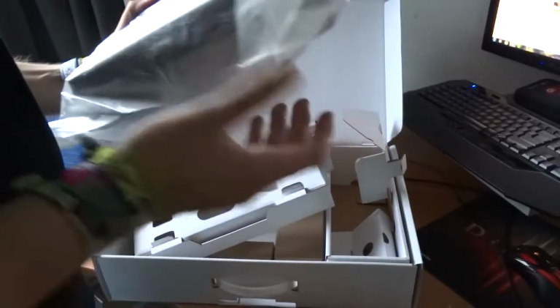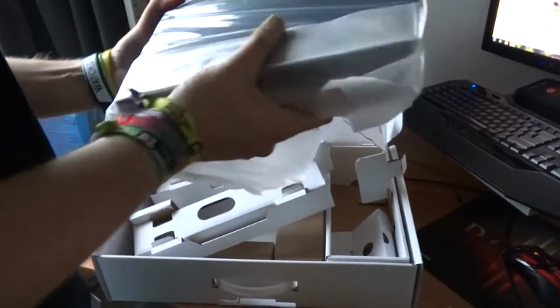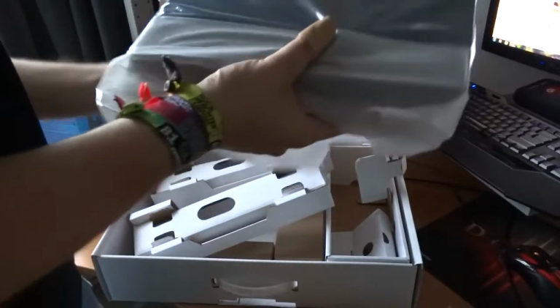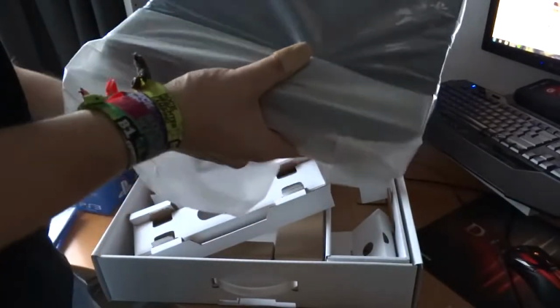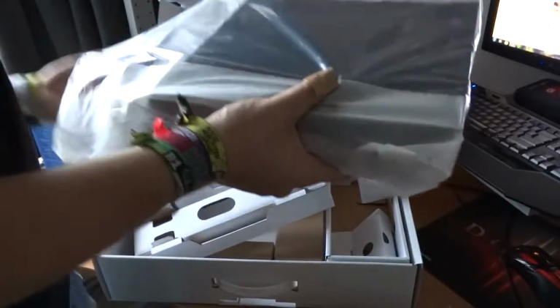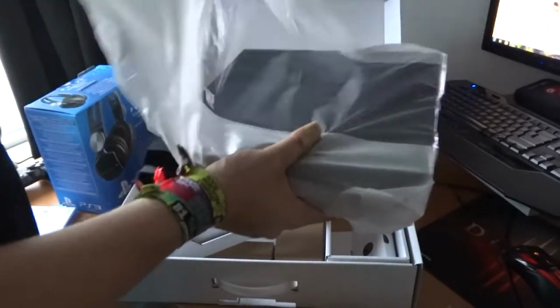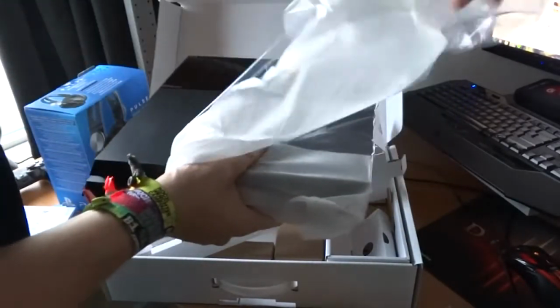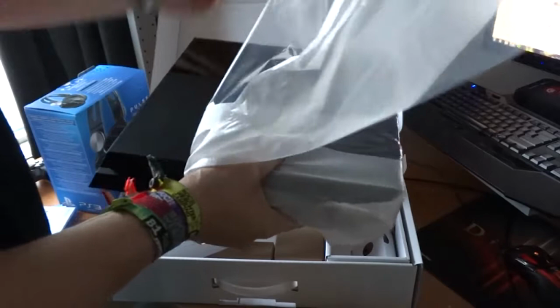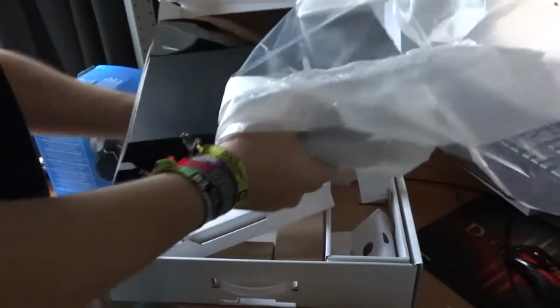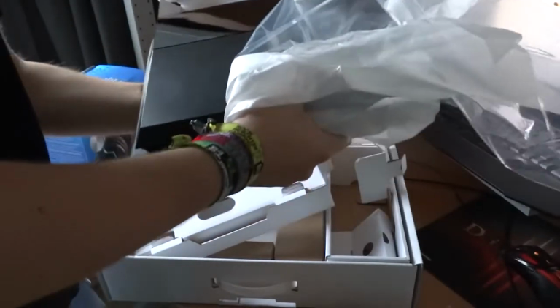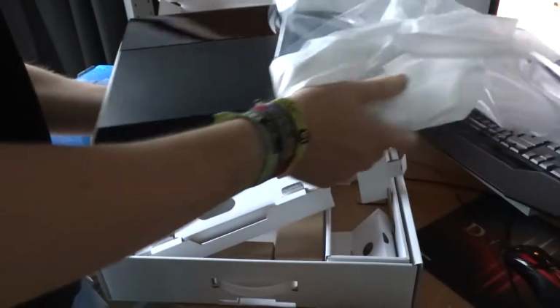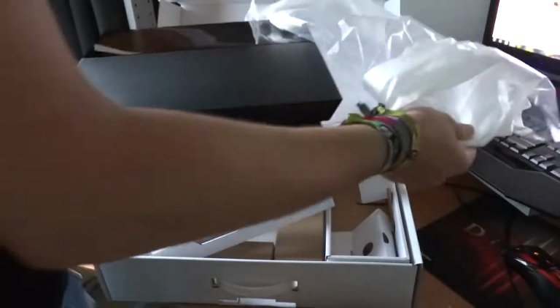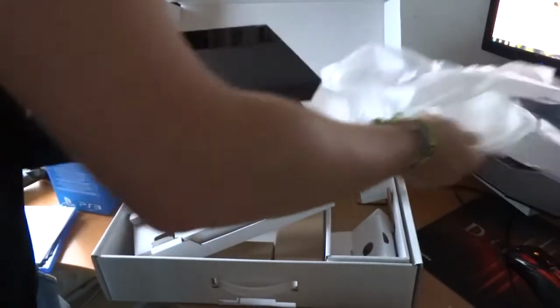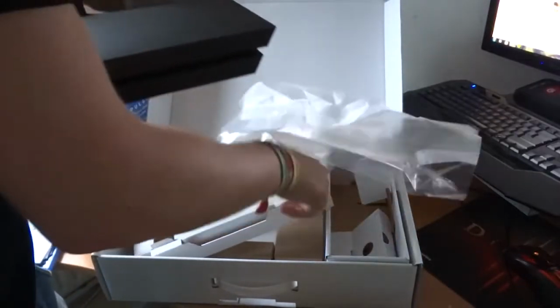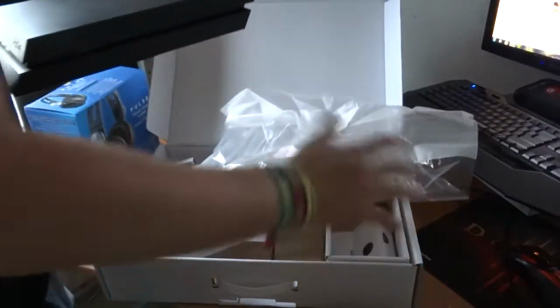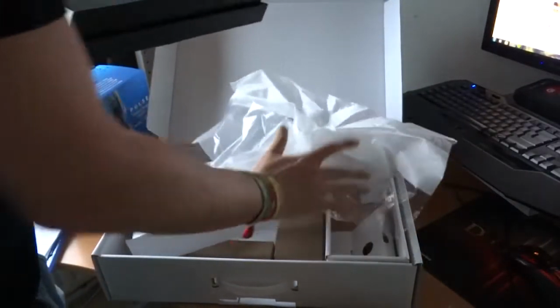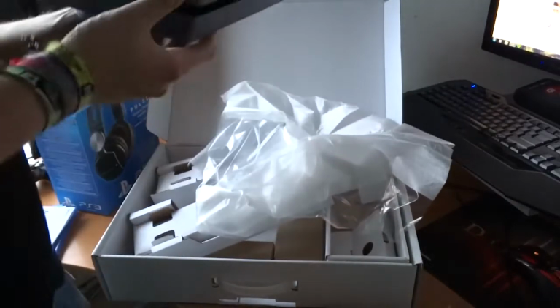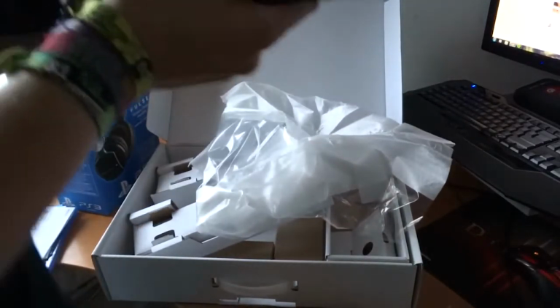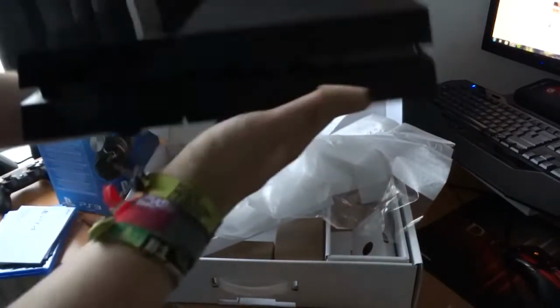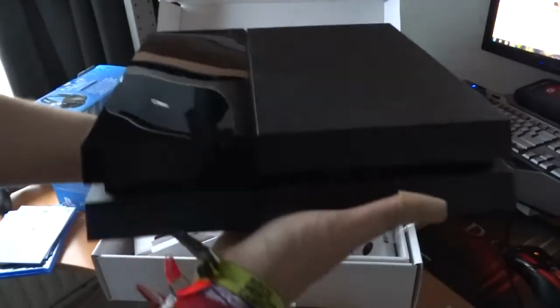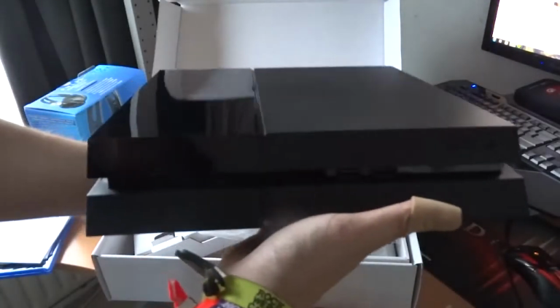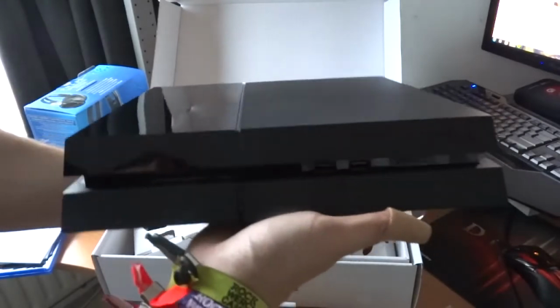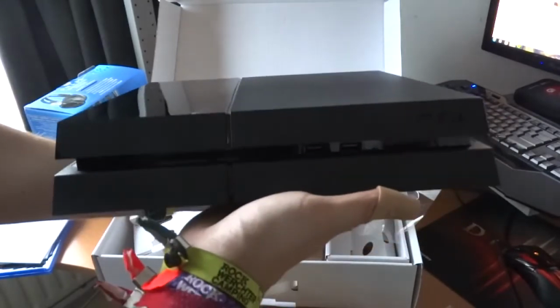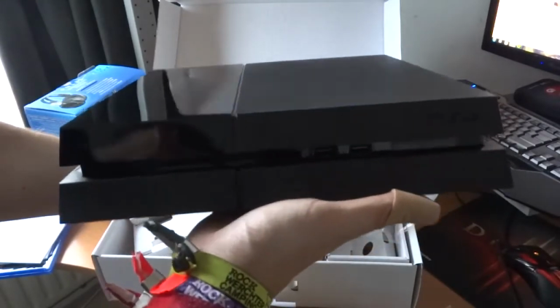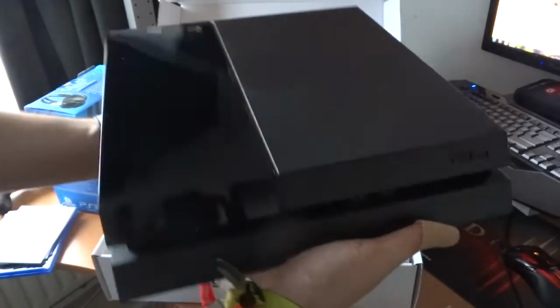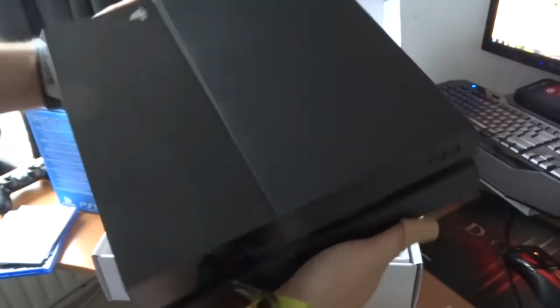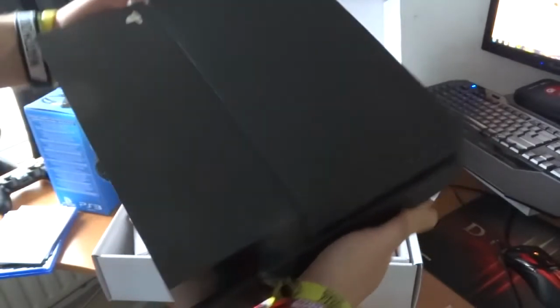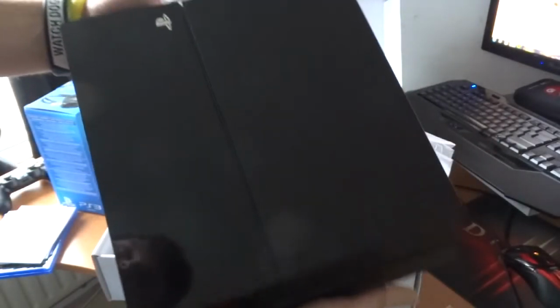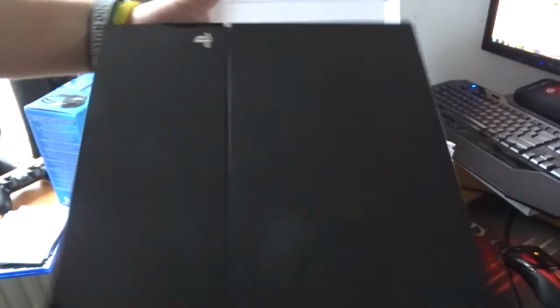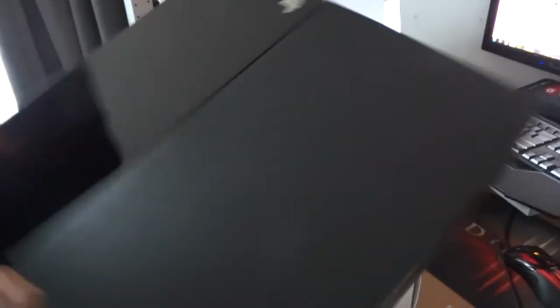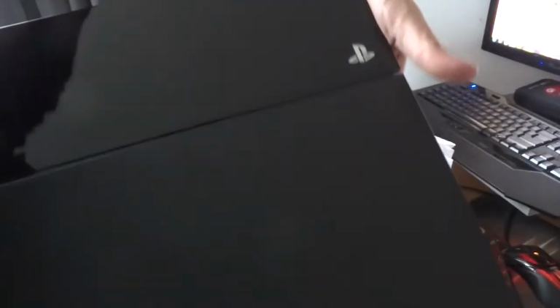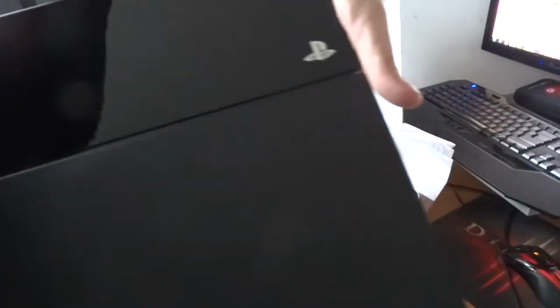There's a nice plastic wrapper around it. I'm going to remove that — and here it is, the beauty. That's the PlayStation logo over here.